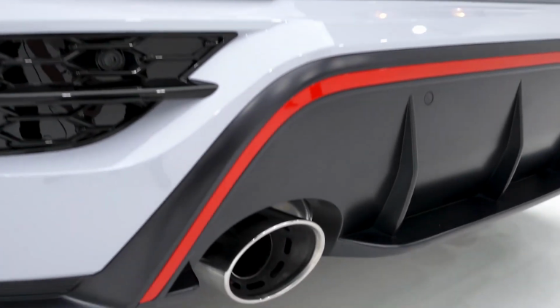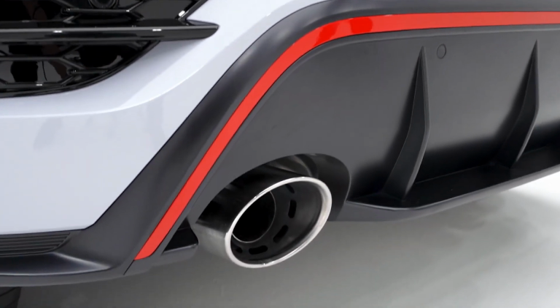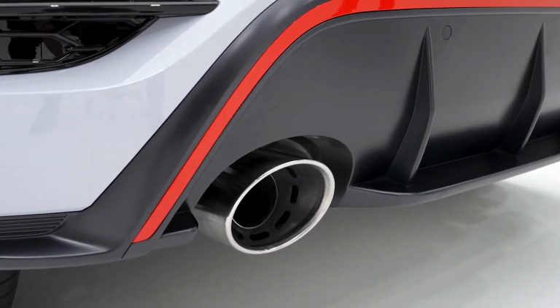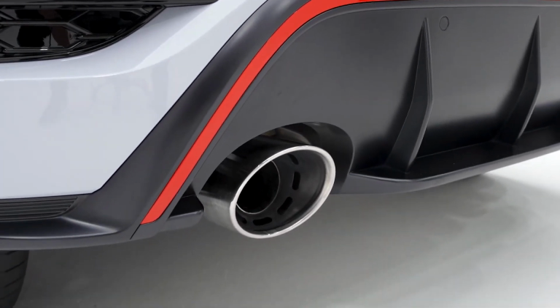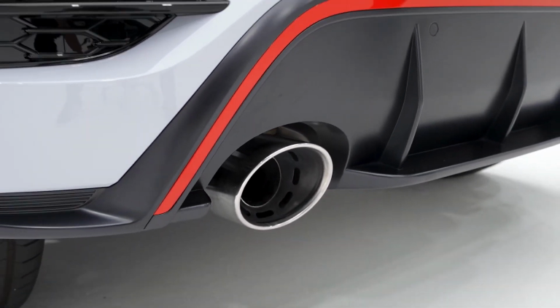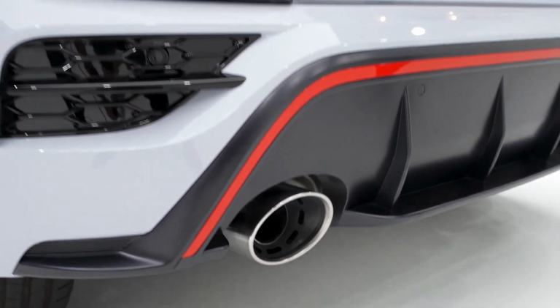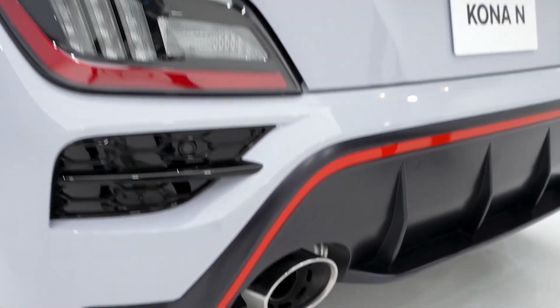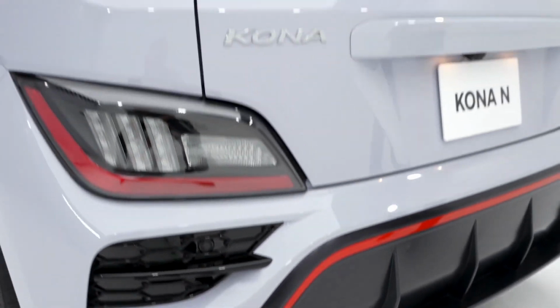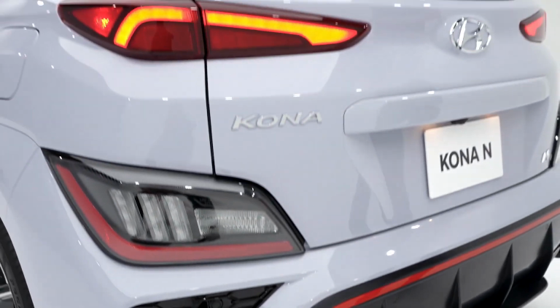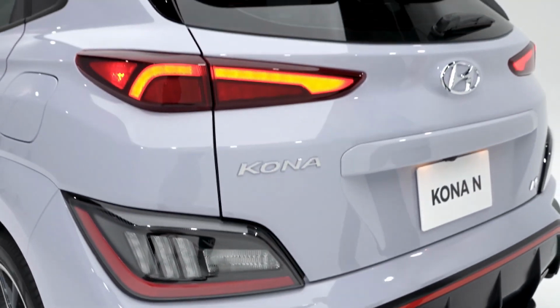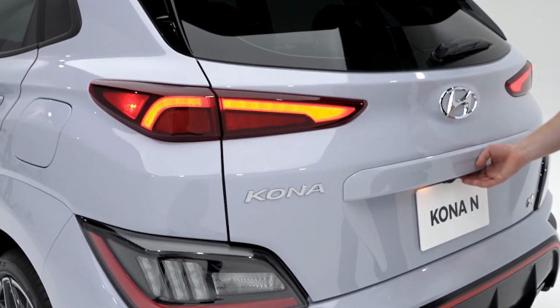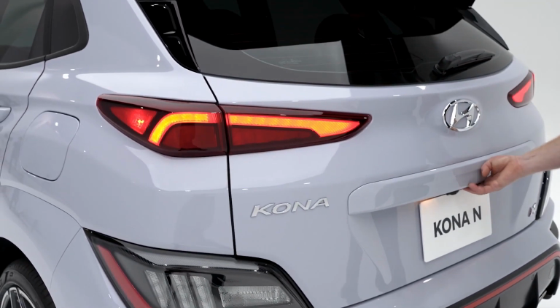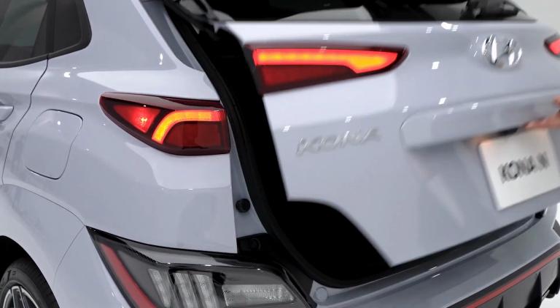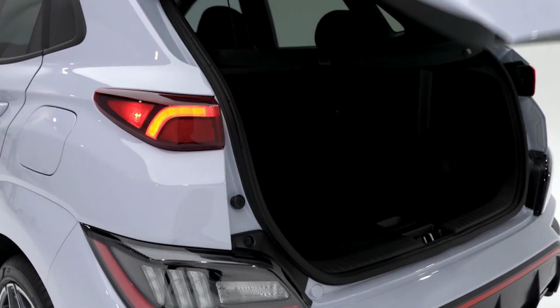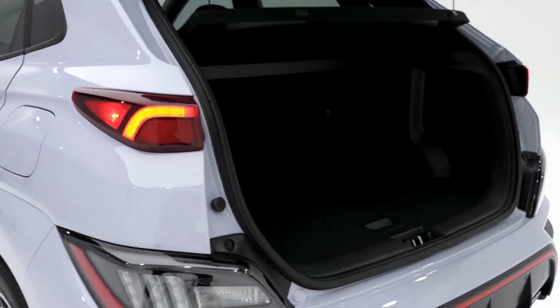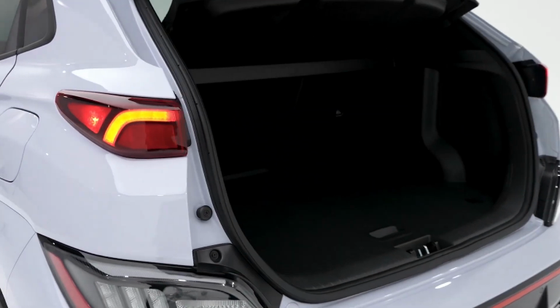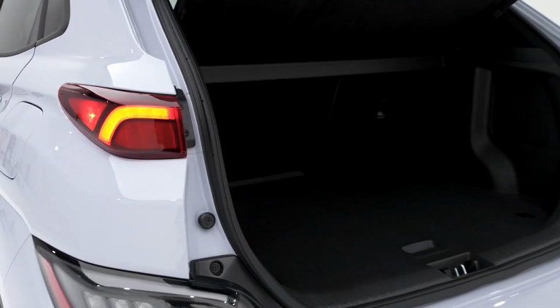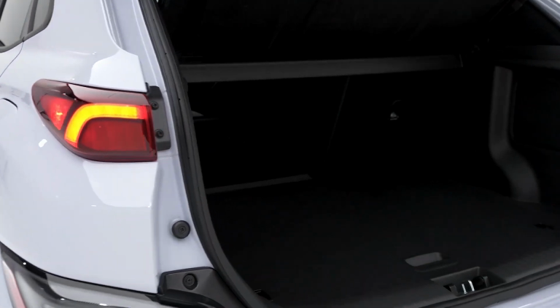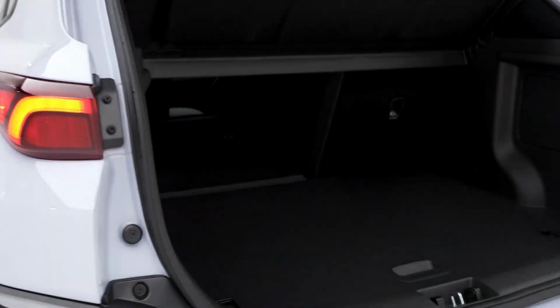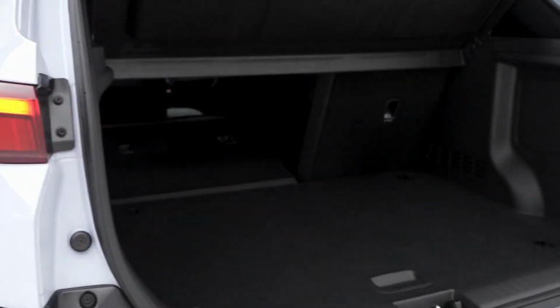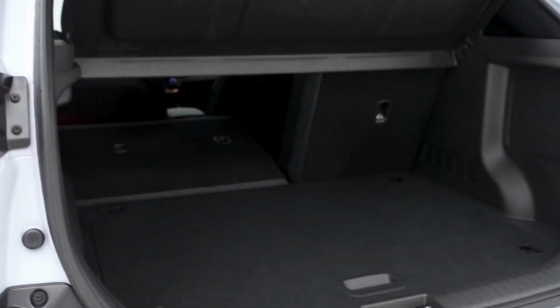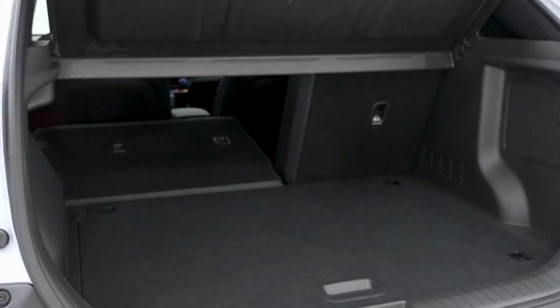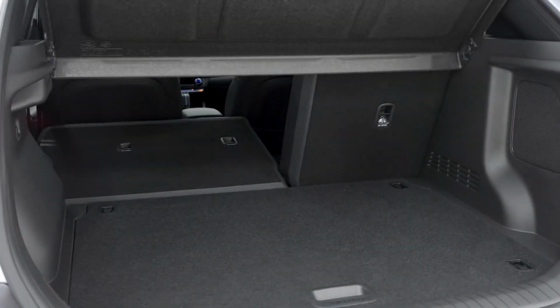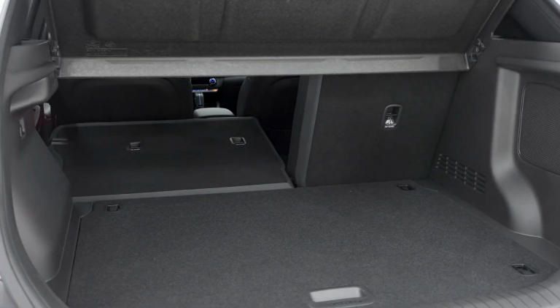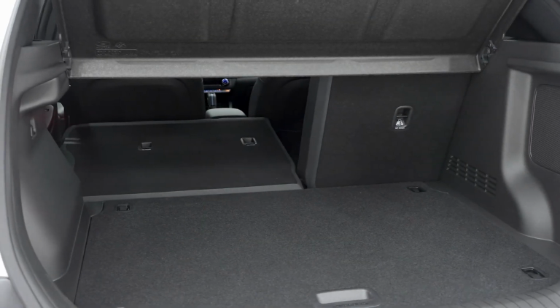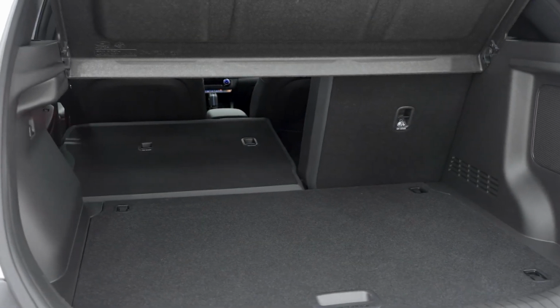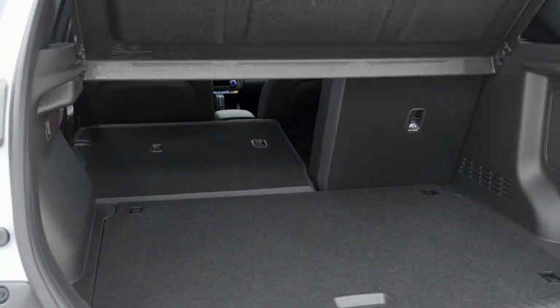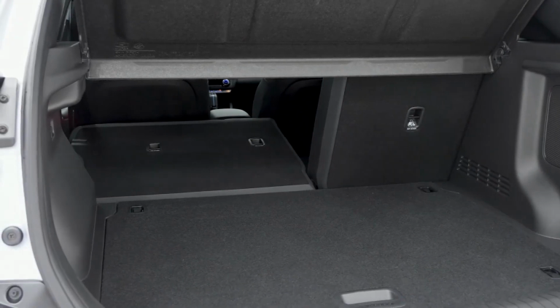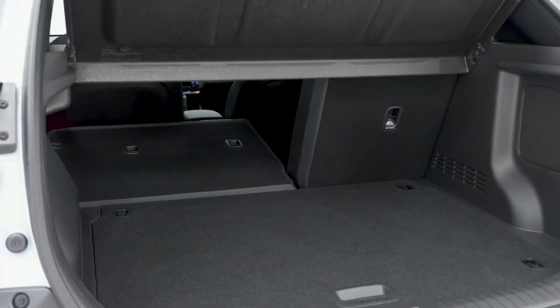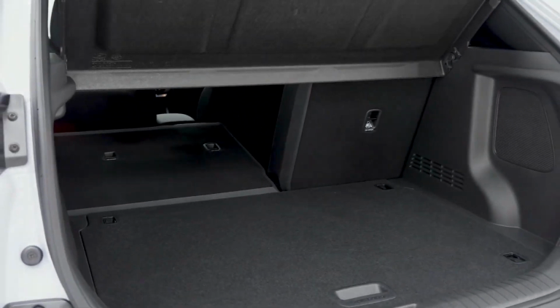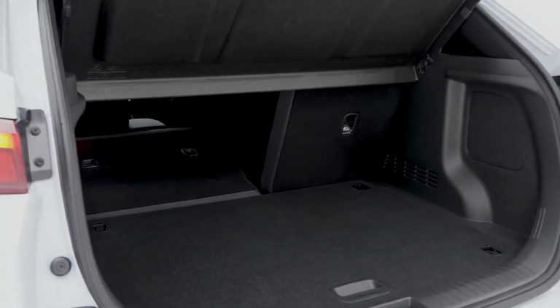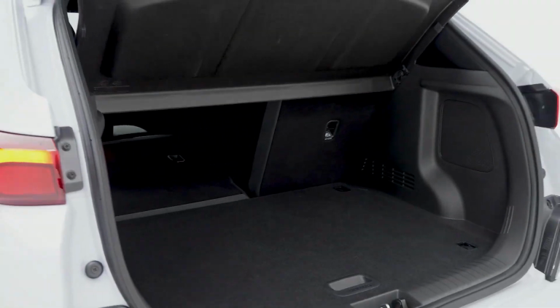And since you're getting an SUV, you also get the utility and versatility that comes with it. This includes 60/40 rear folding seats and up to 45.8 cubic feet of cargo space.